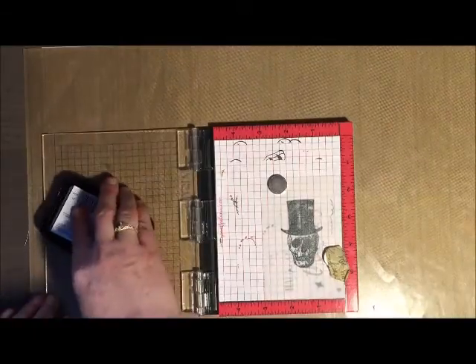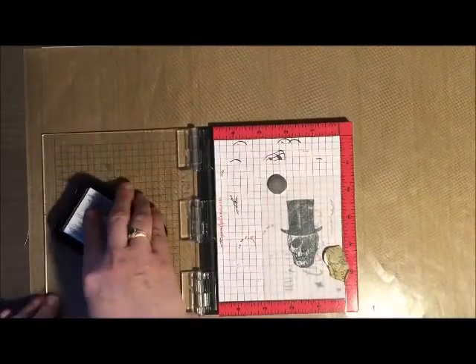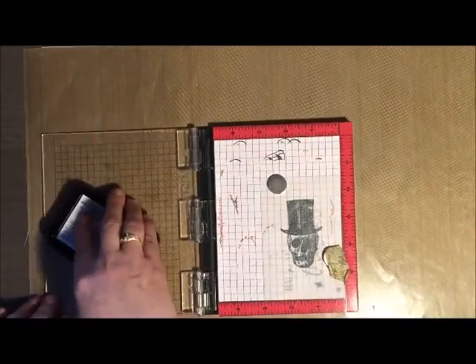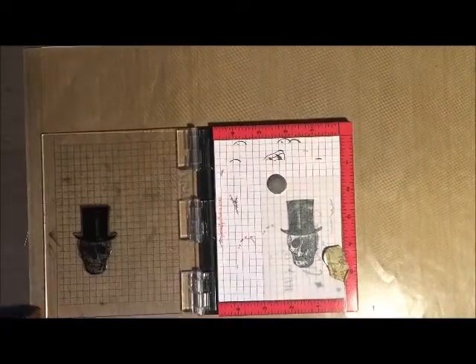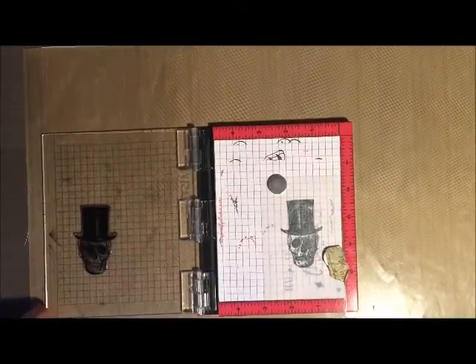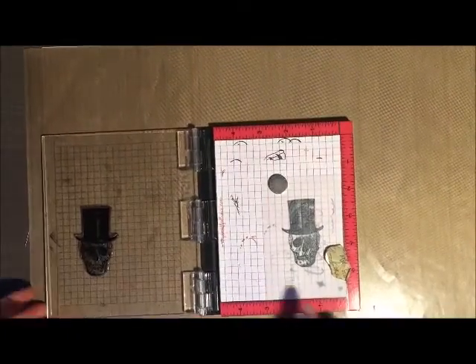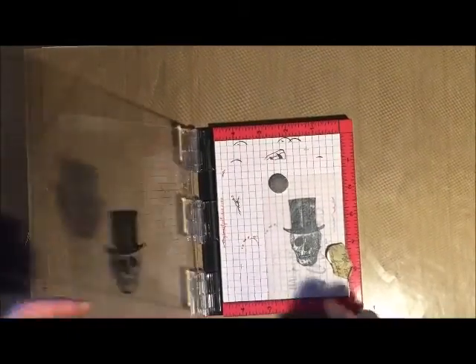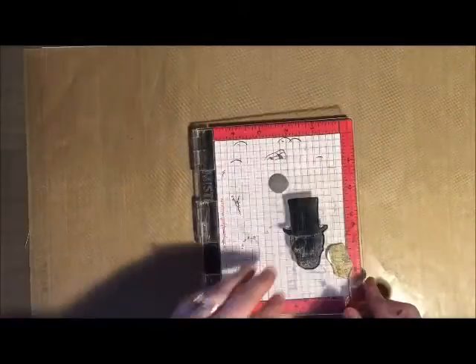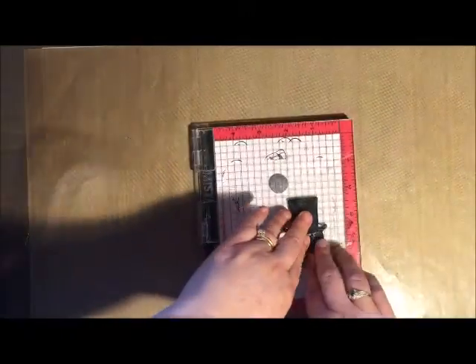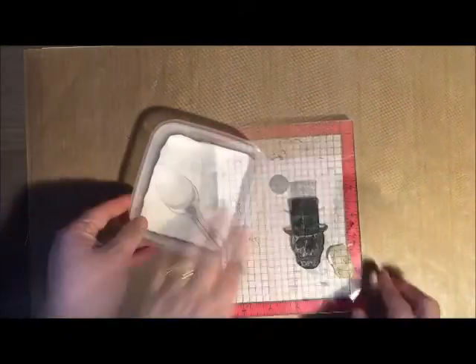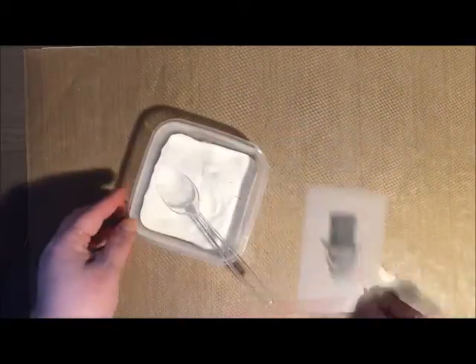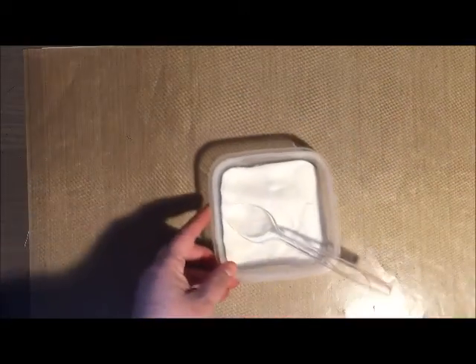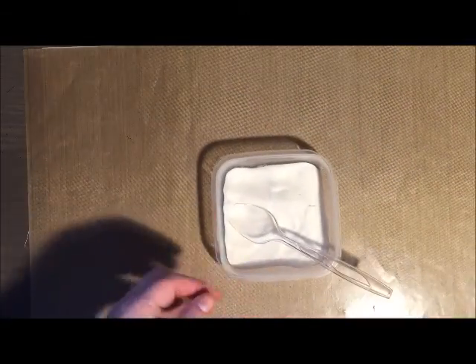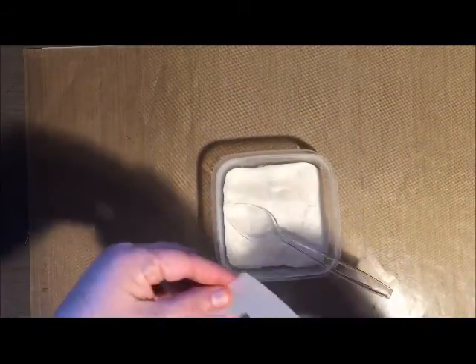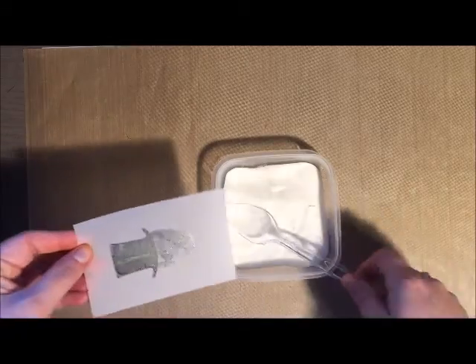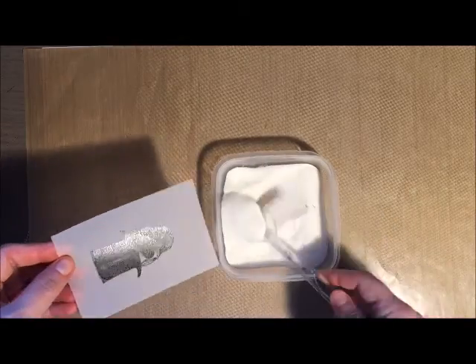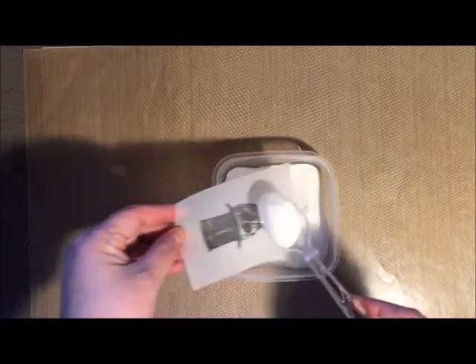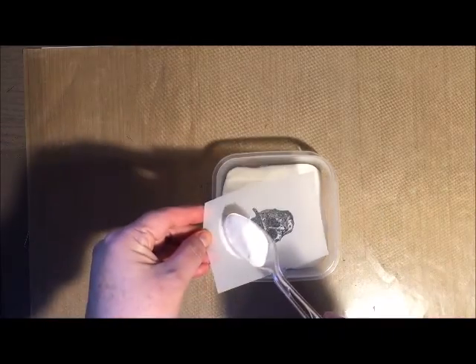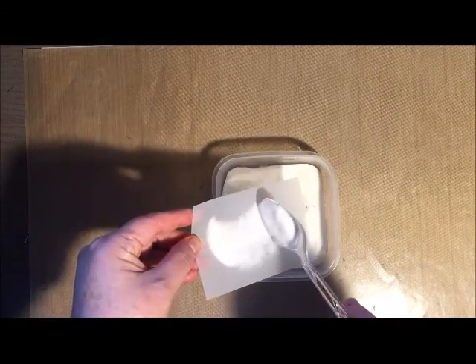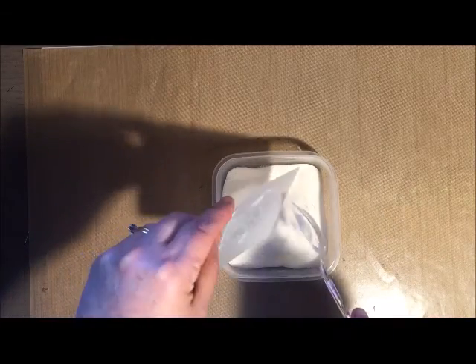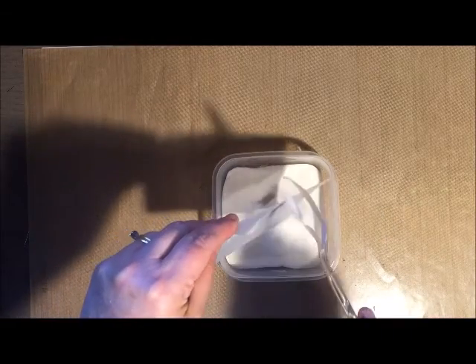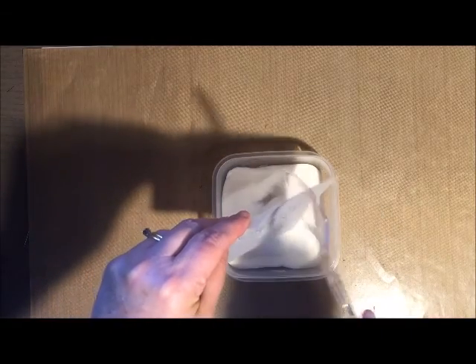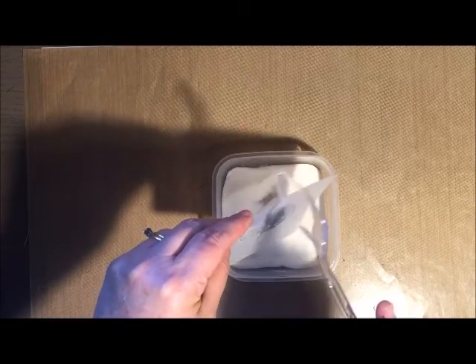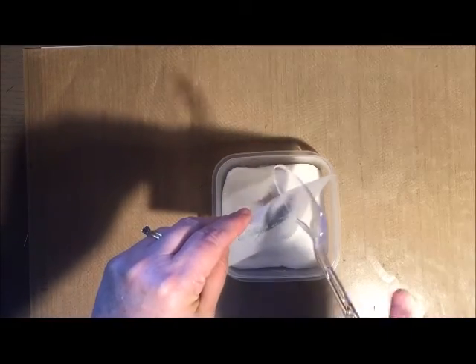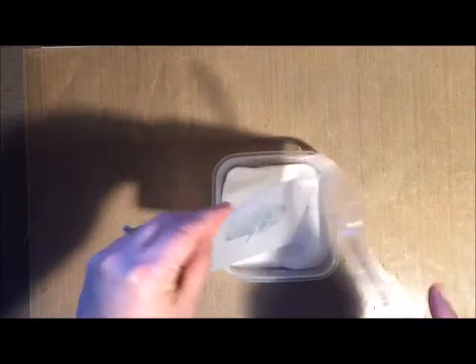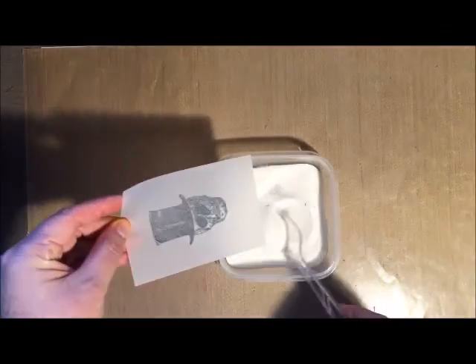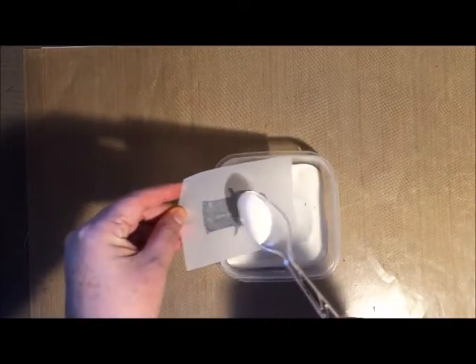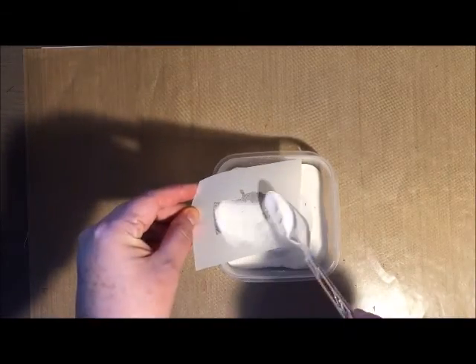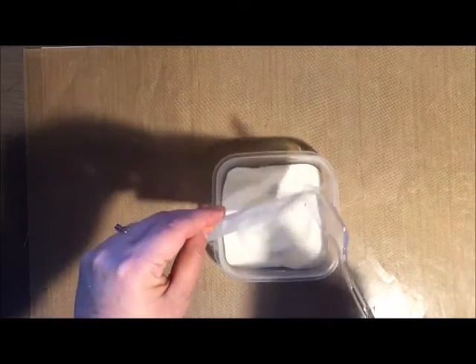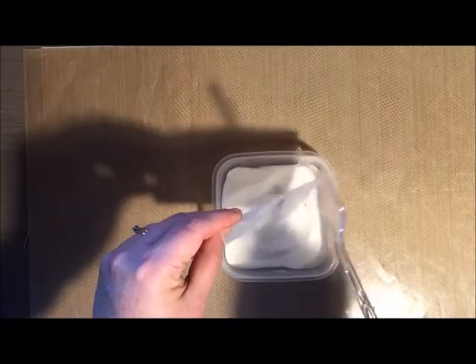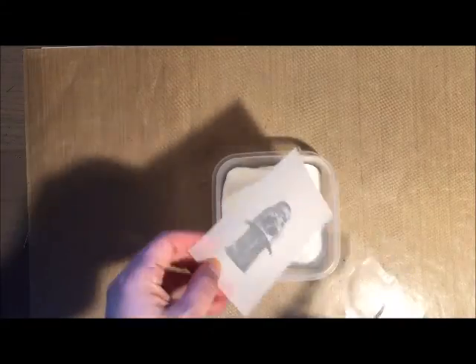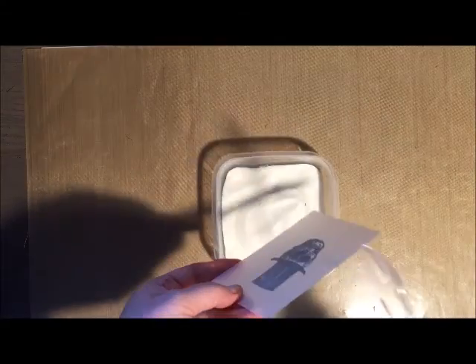When stamping on vellum it does take a little bit of time to dry, so to help that process I decided to add some clear embossing powder and dry it with my heating tool.